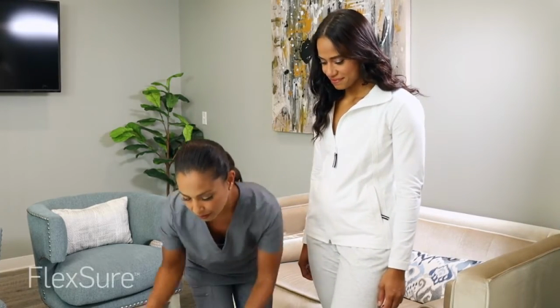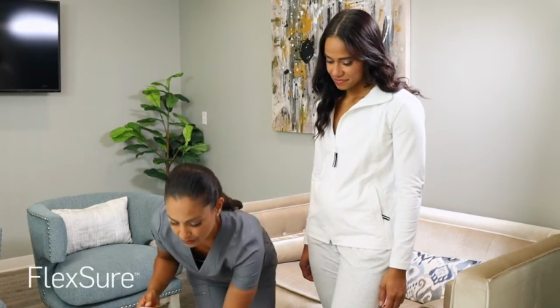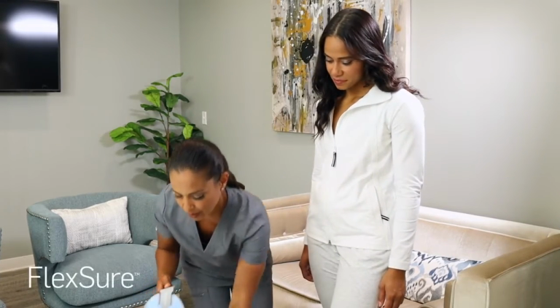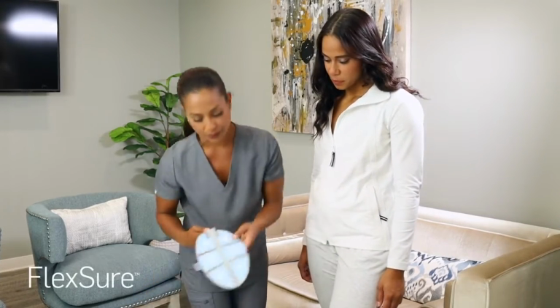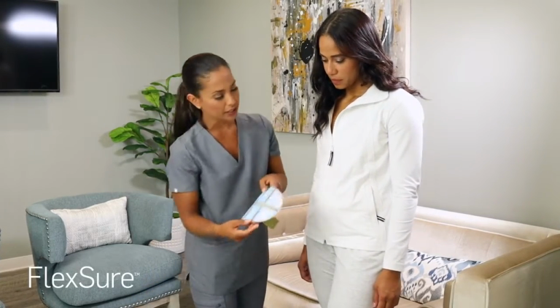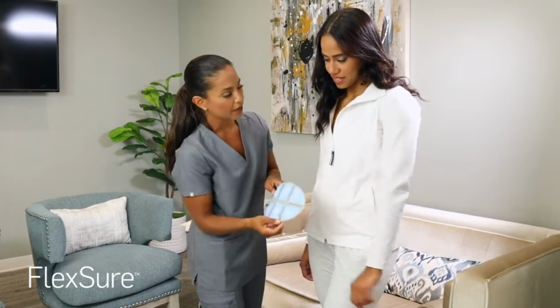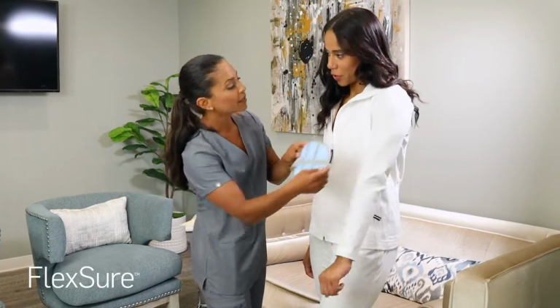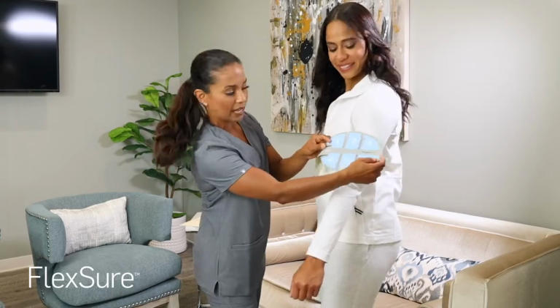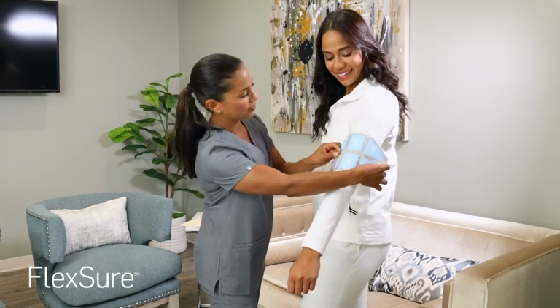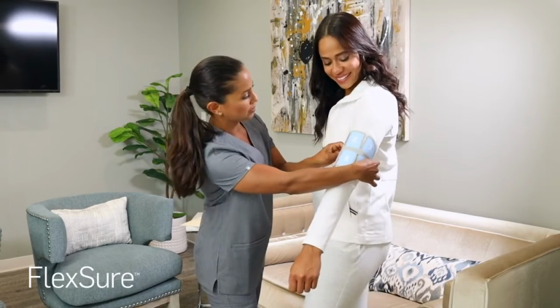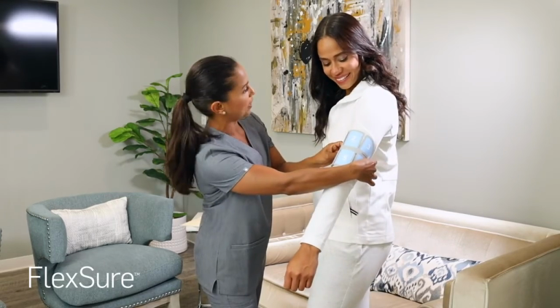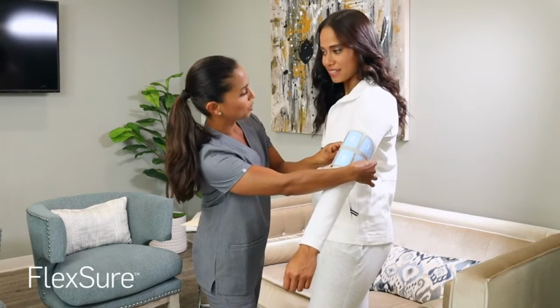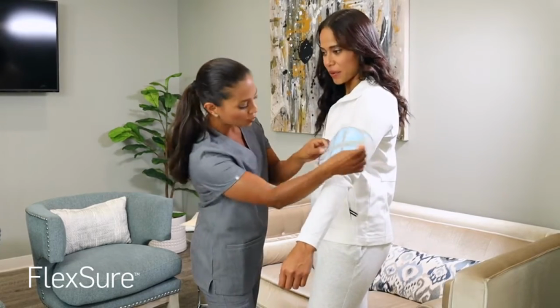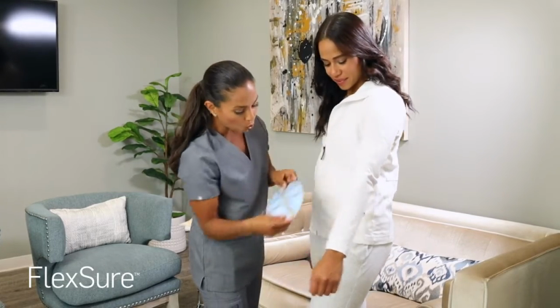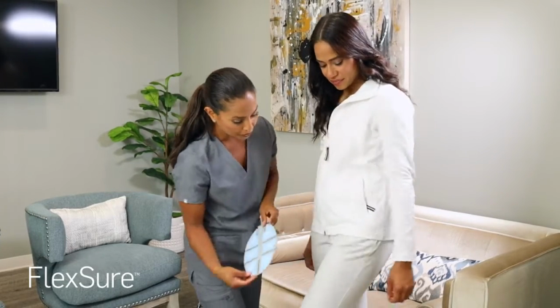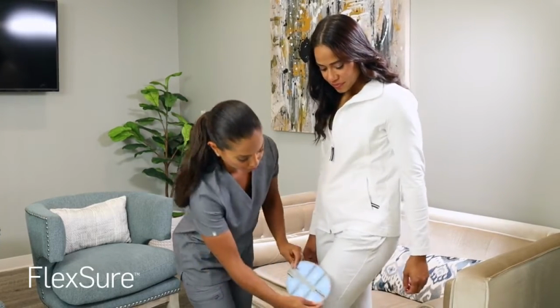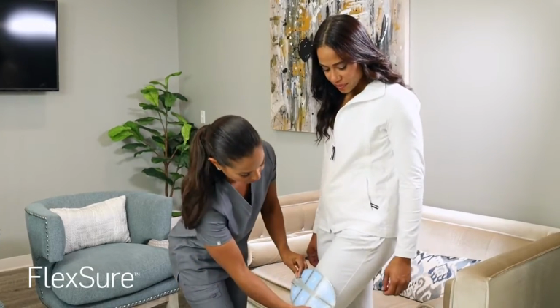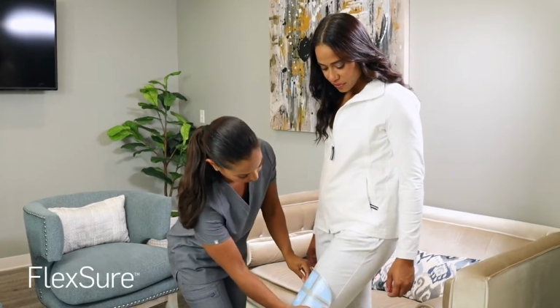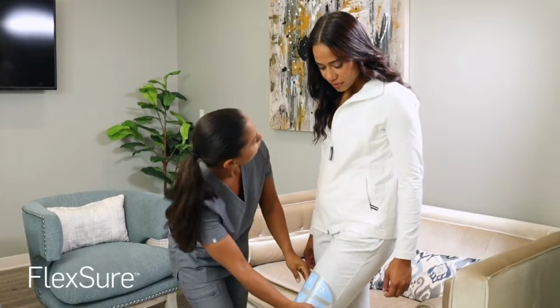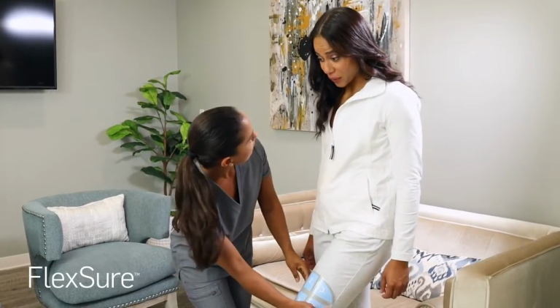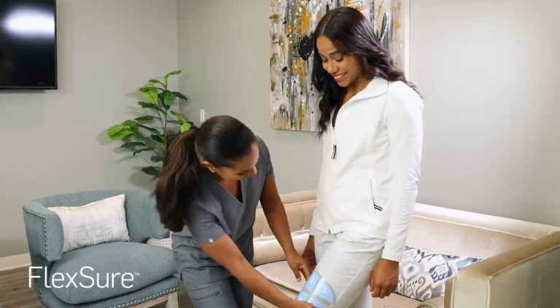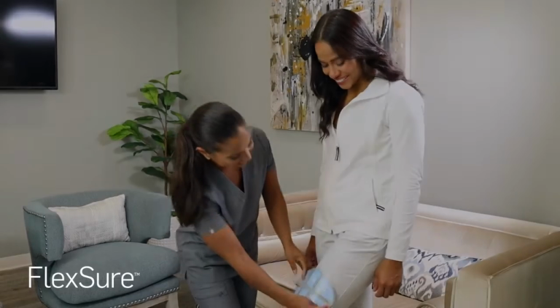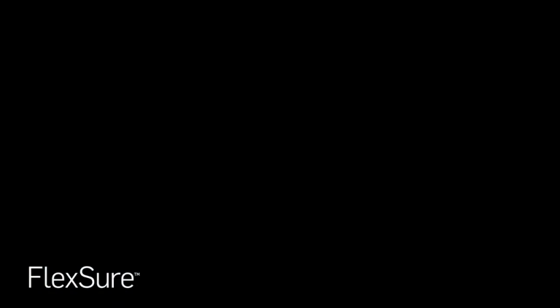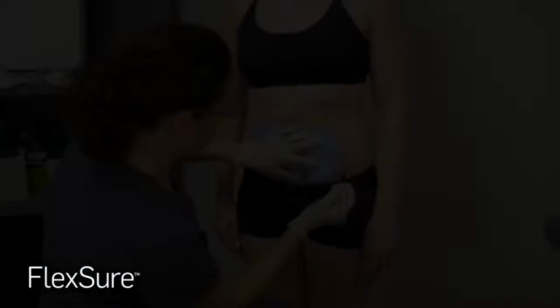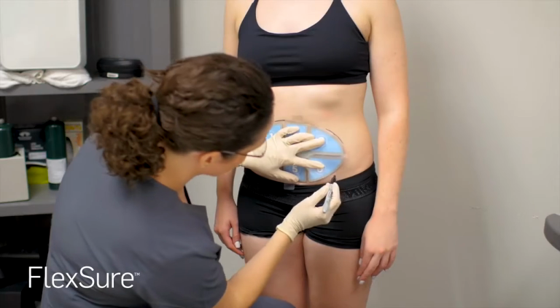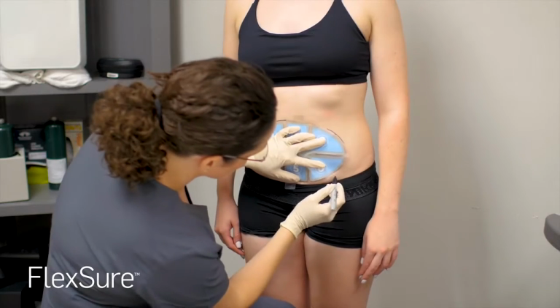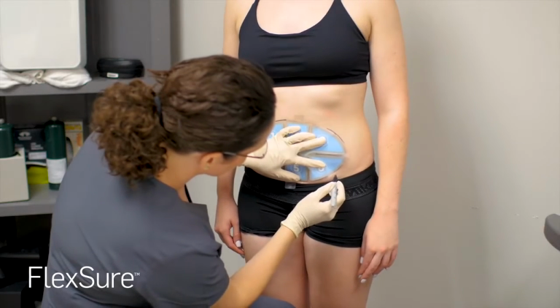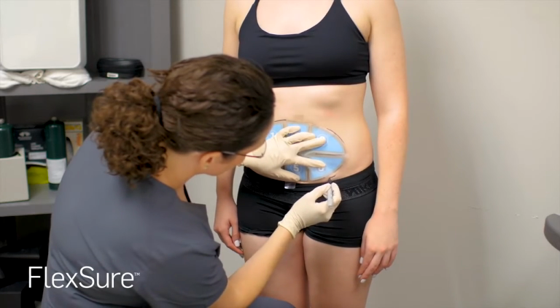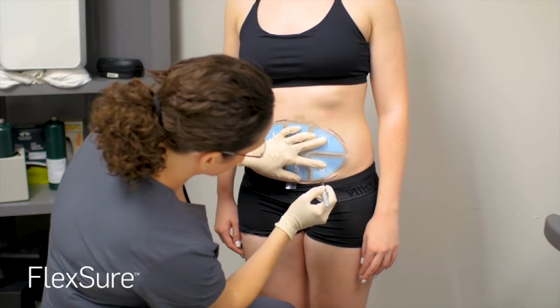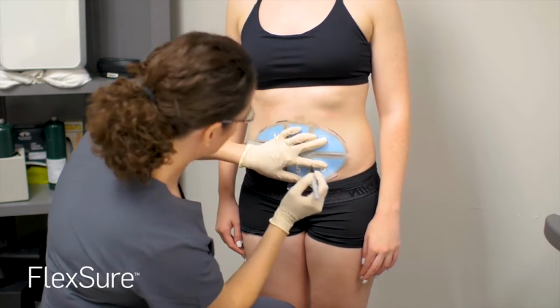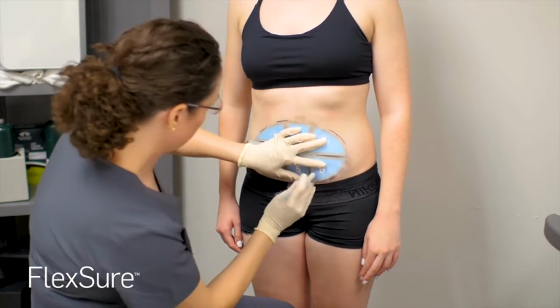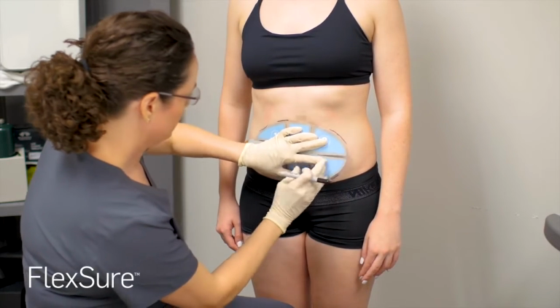Prior to treatment, you and your treatment provider will discuss your areas of concern and will develop a treat-to-complete plan to help you achieve your desired results. Your provider will assess and mark the areas for treatment.